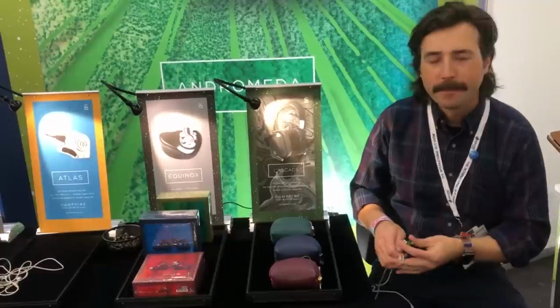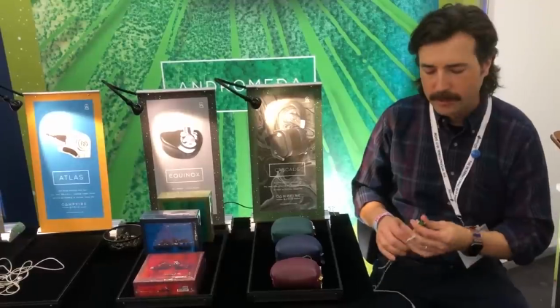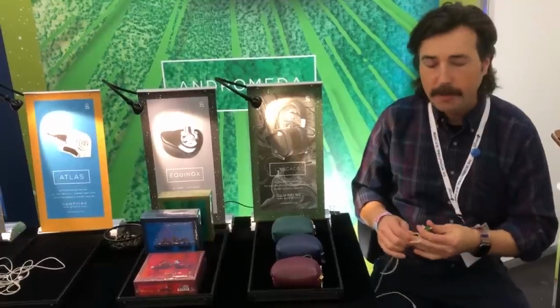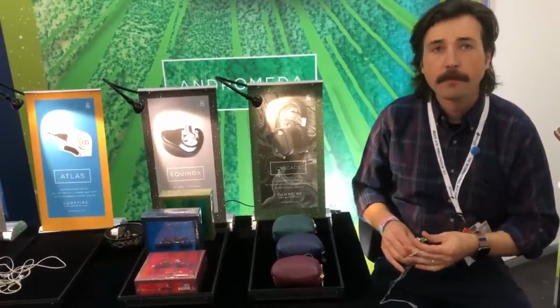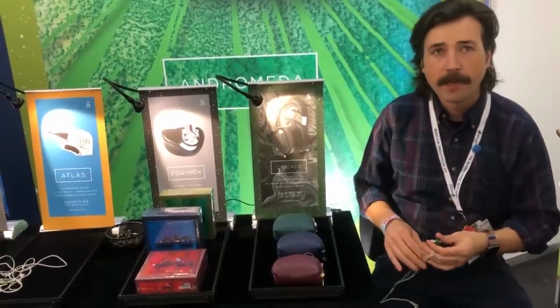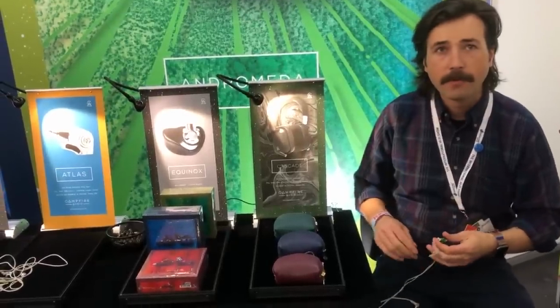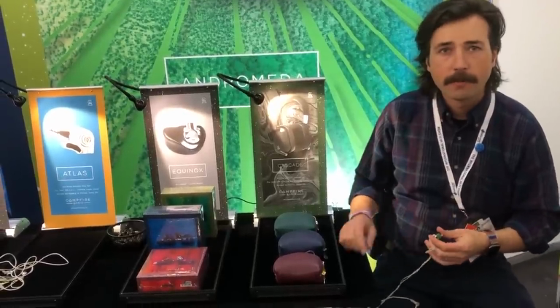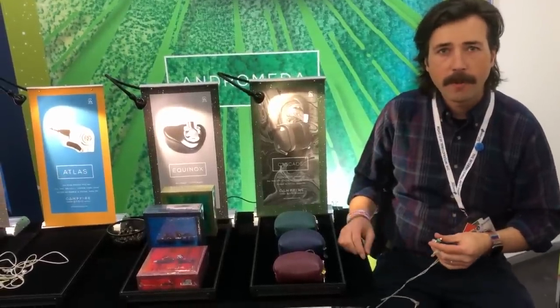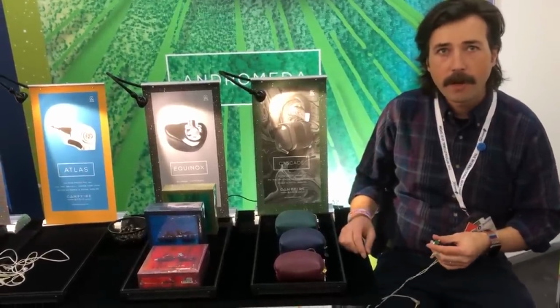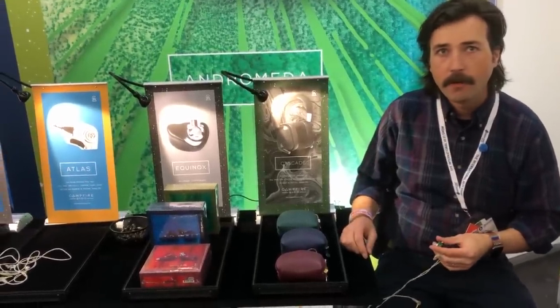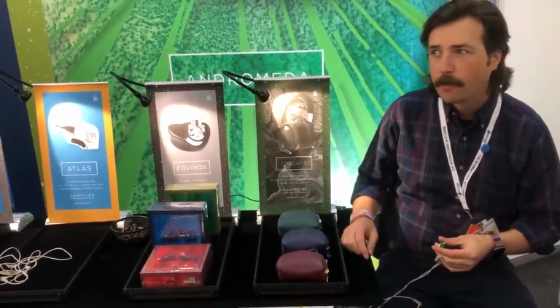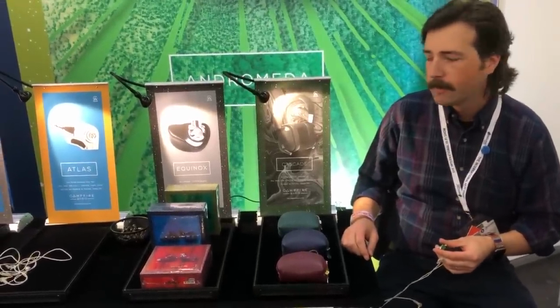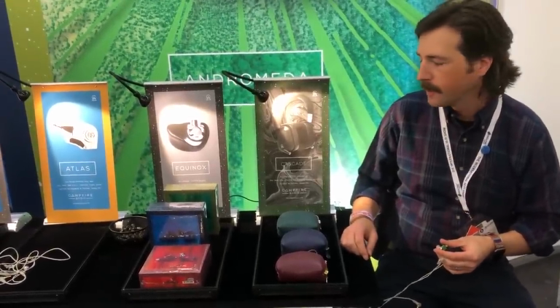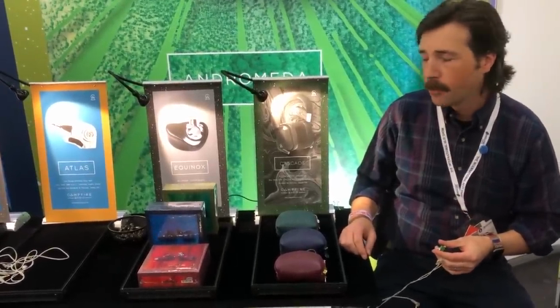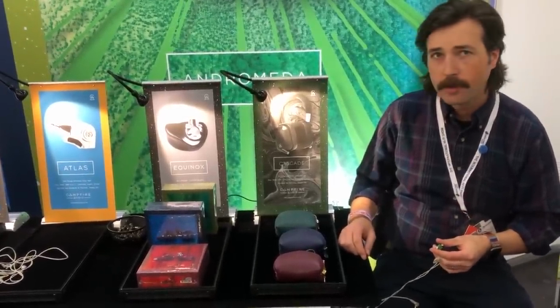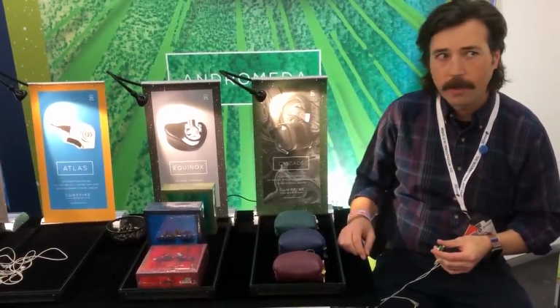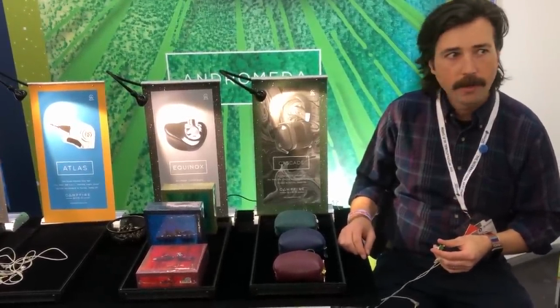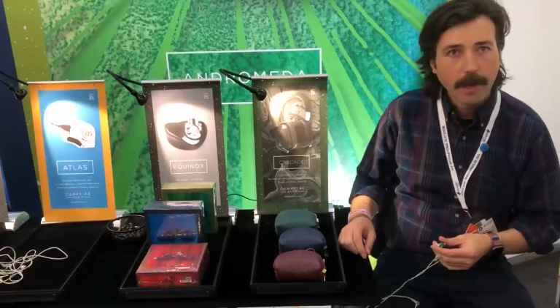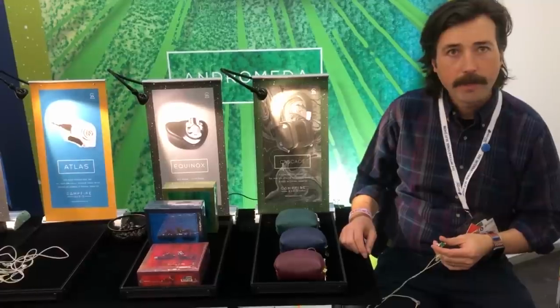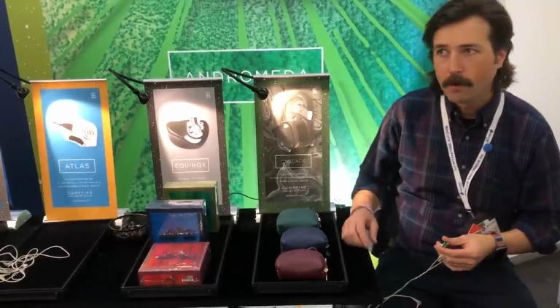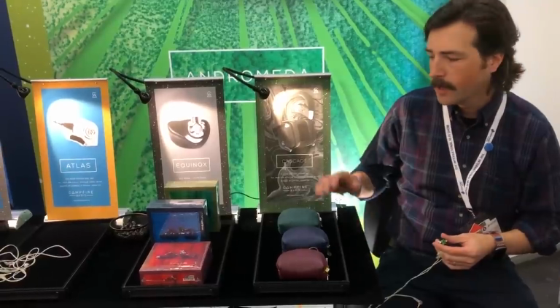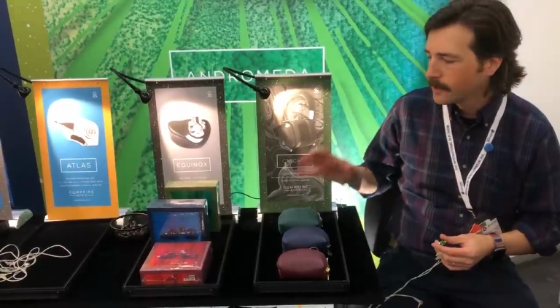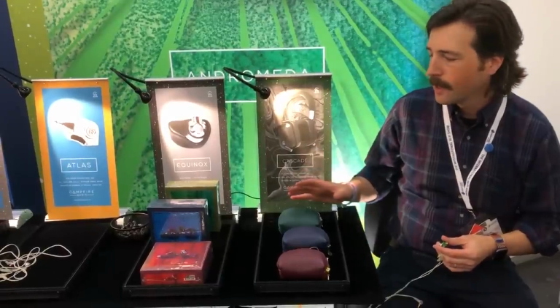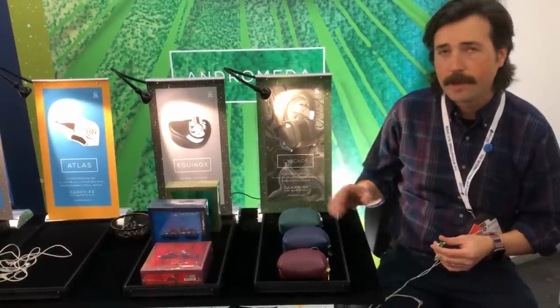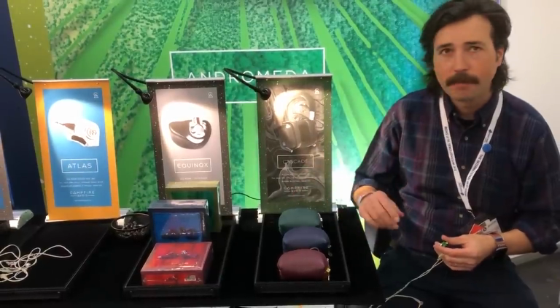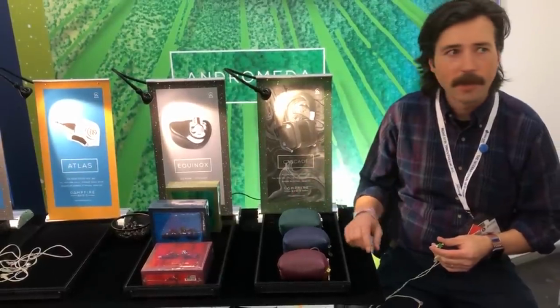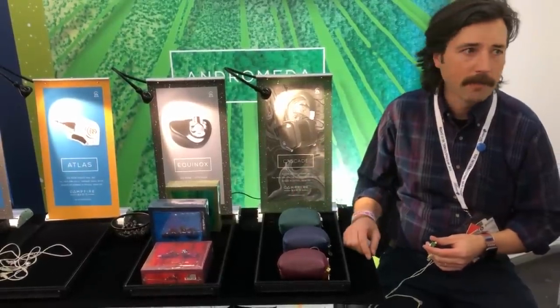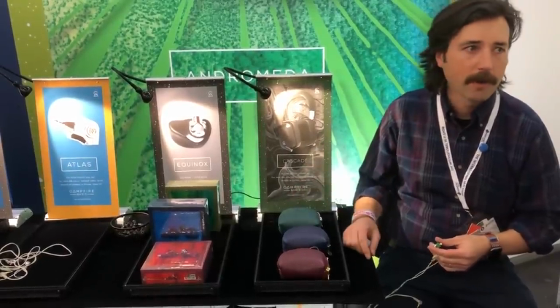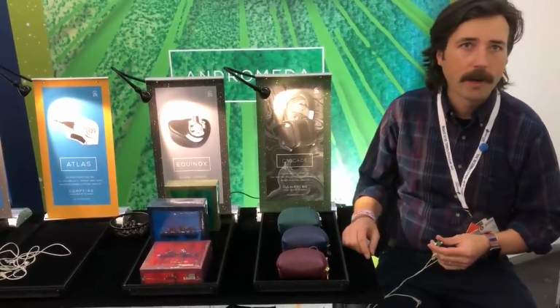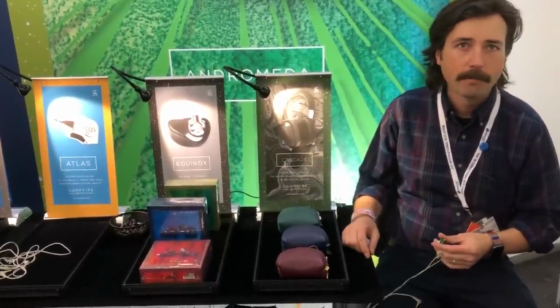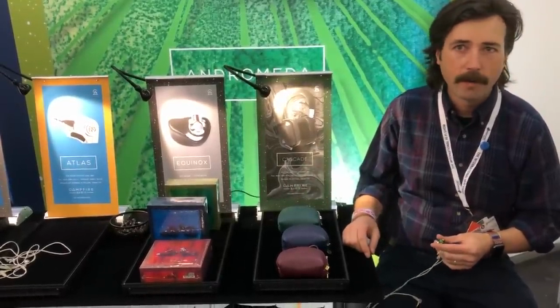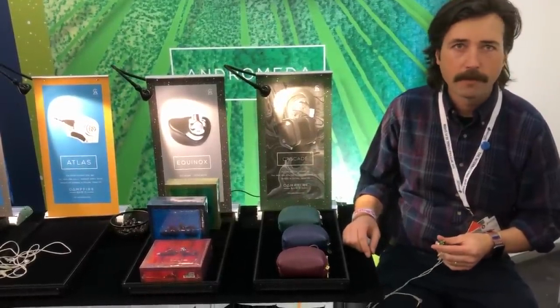I'm Caleb Rosnow from Campfire Audio. We're based in Portland, Oregon, and that's where we design and assemble all of our earphones.